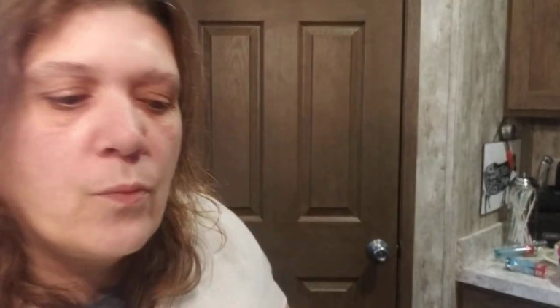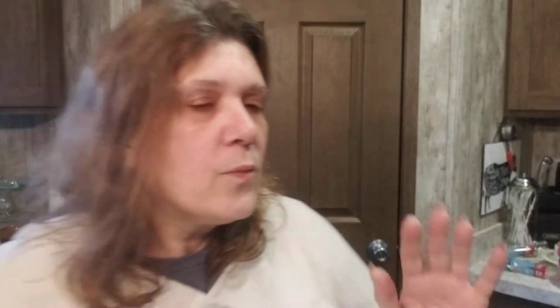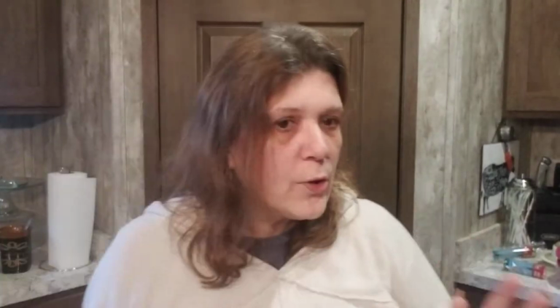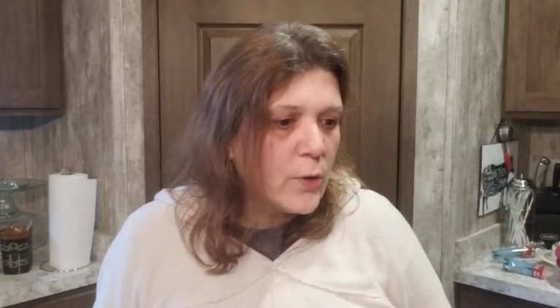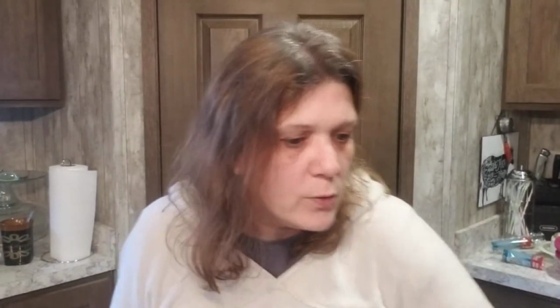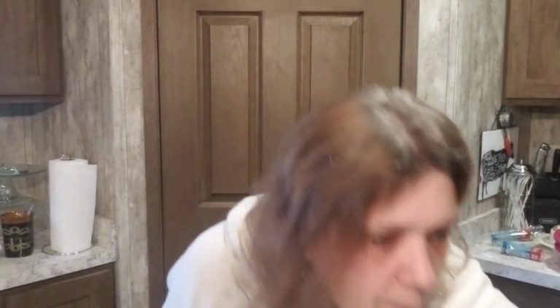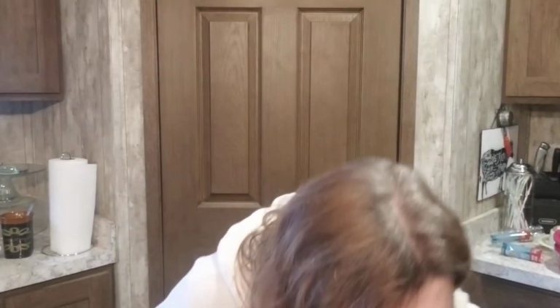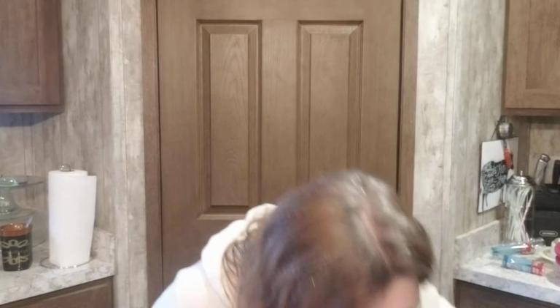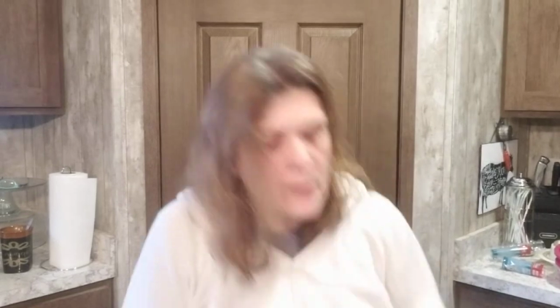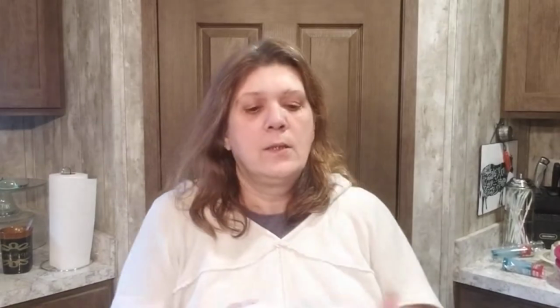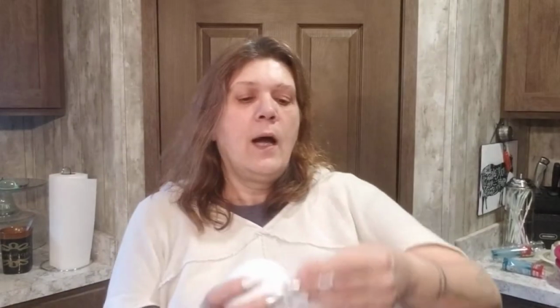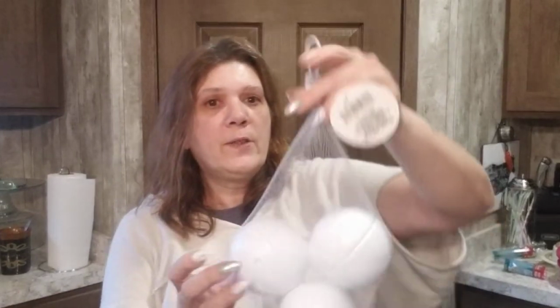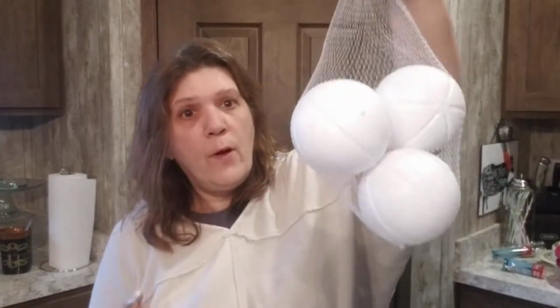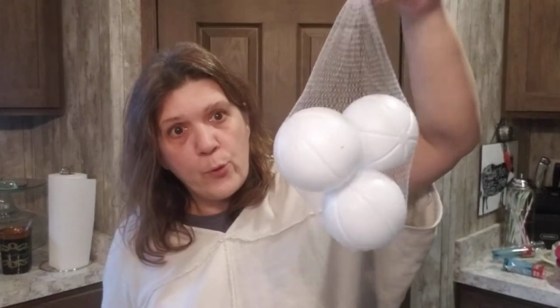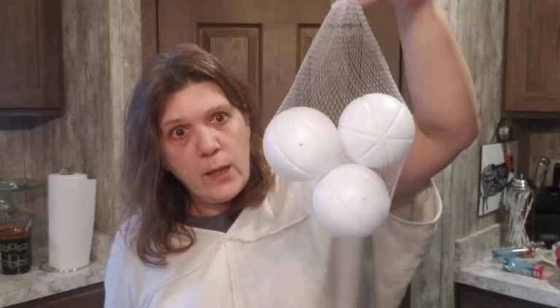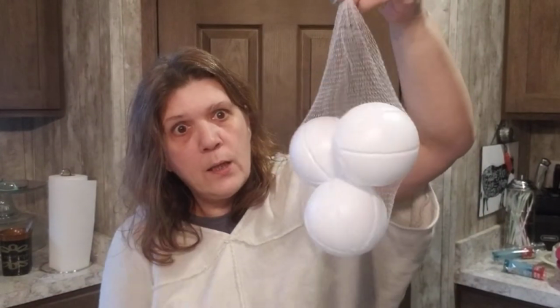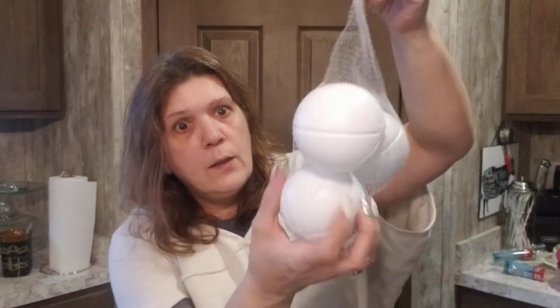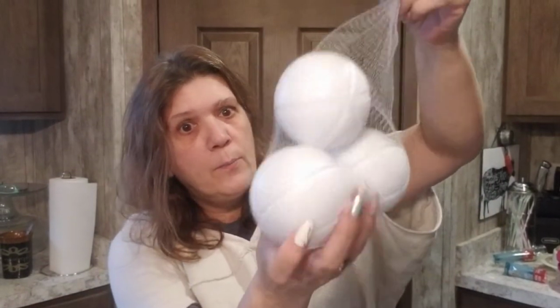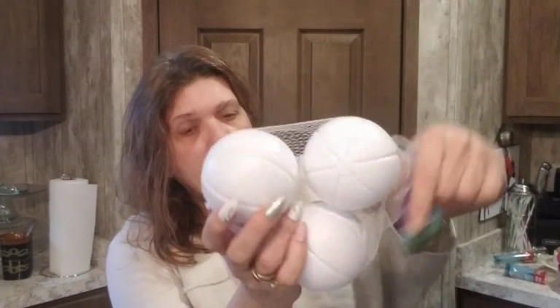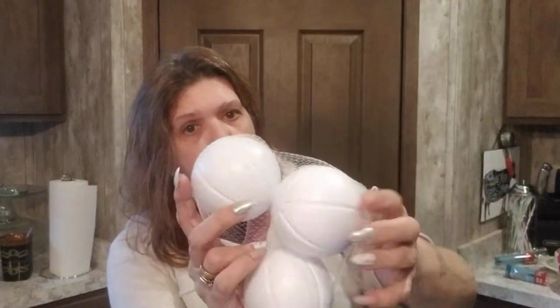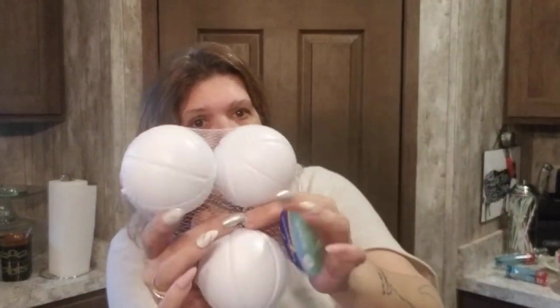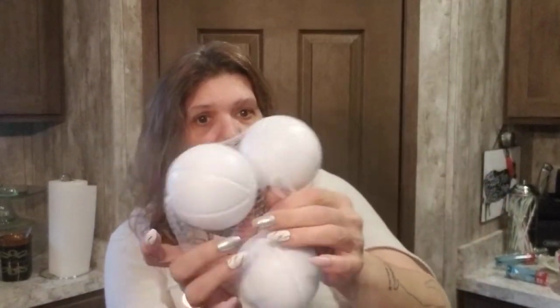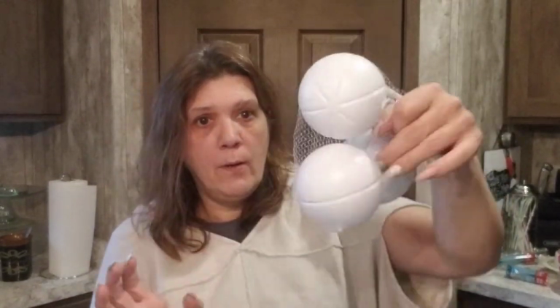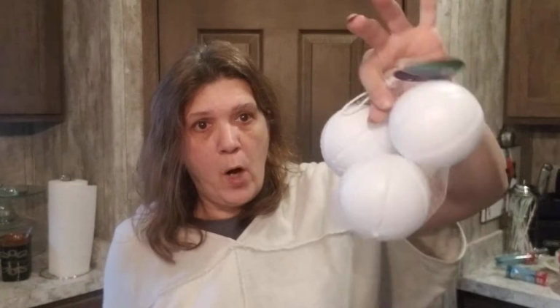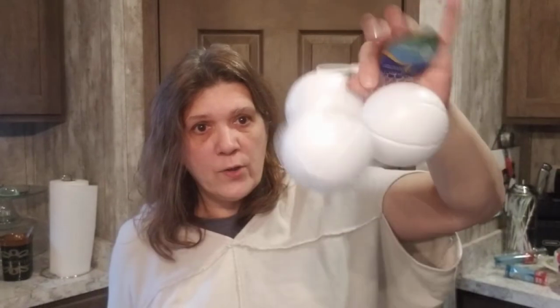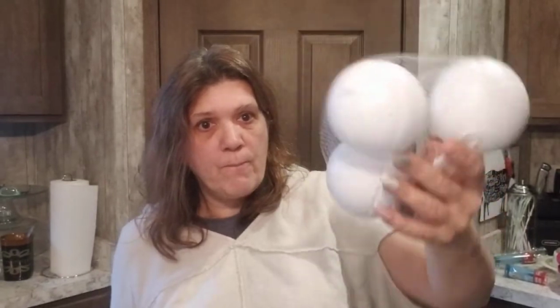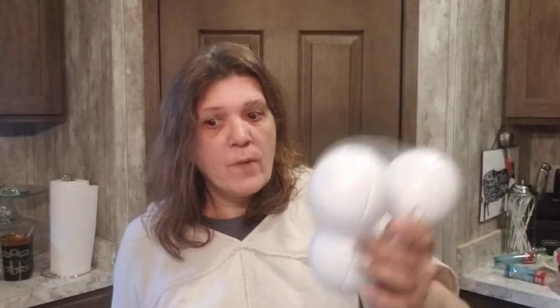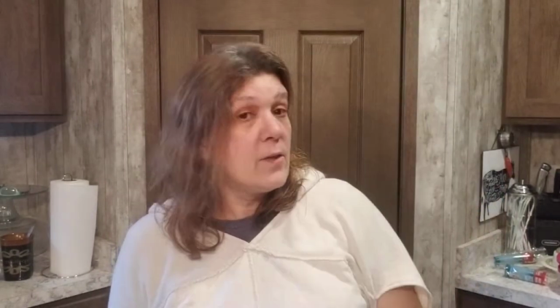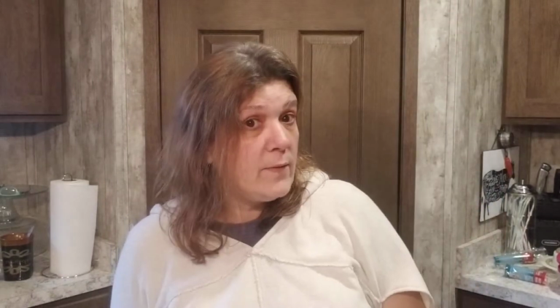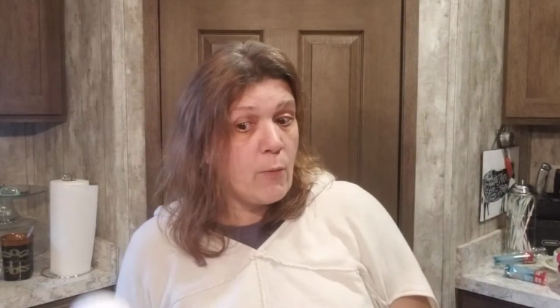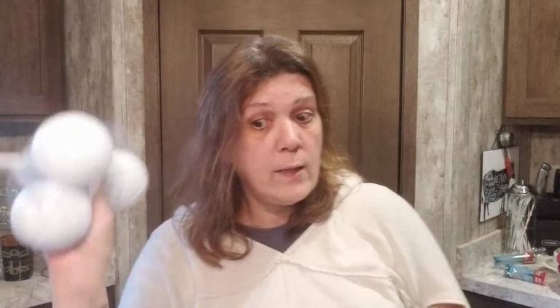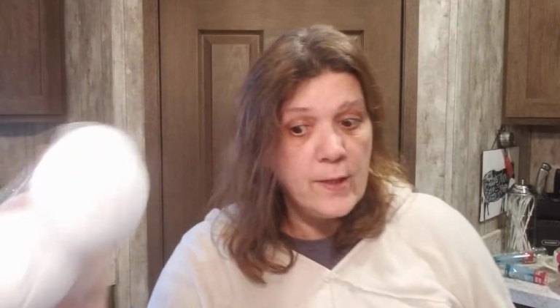I picked up three plastic kids' balls — yes, I have a DIY for these too!